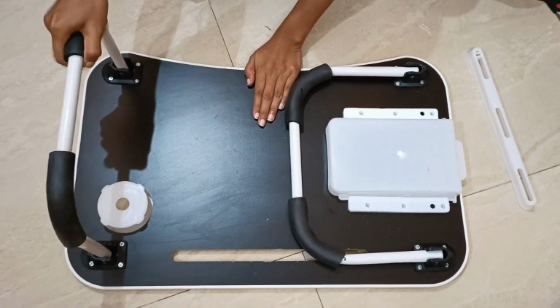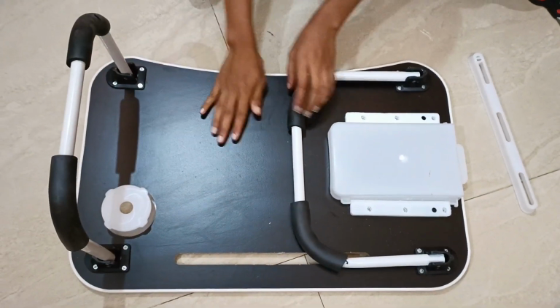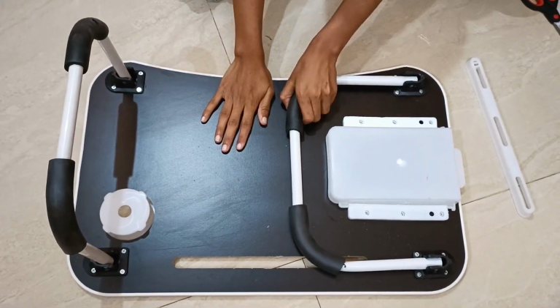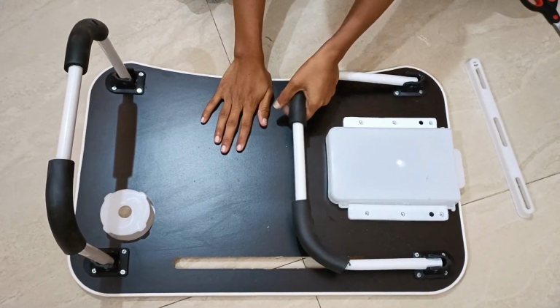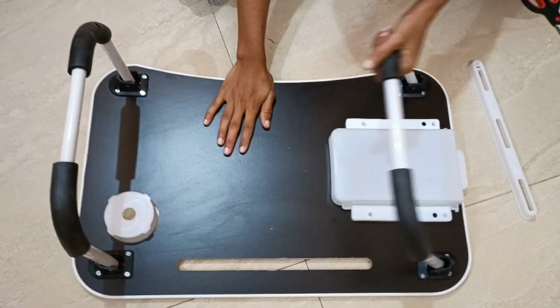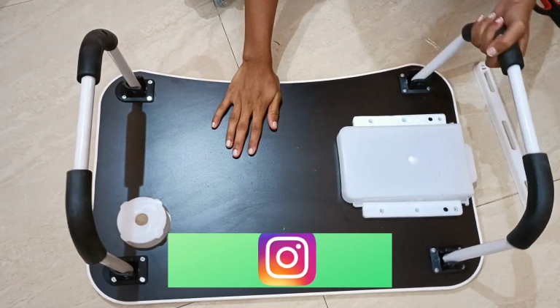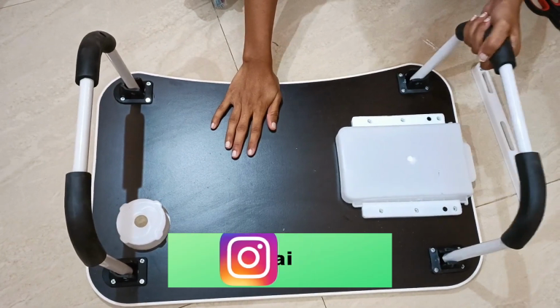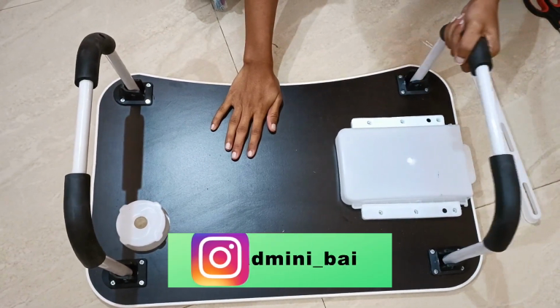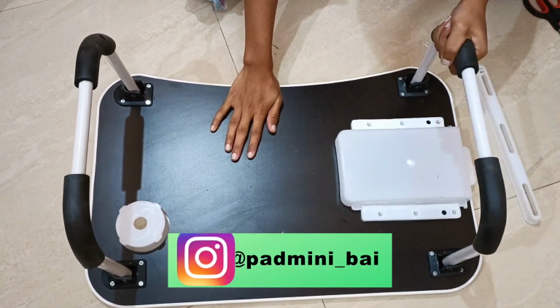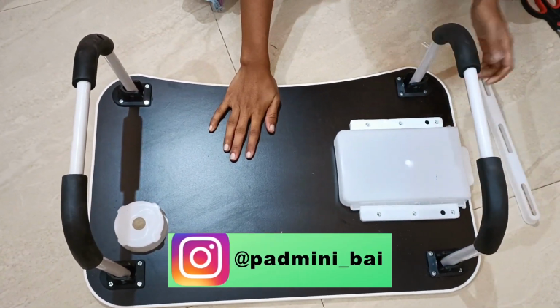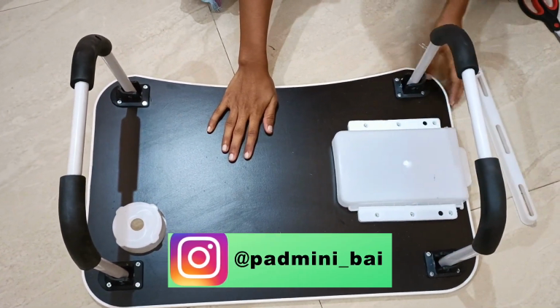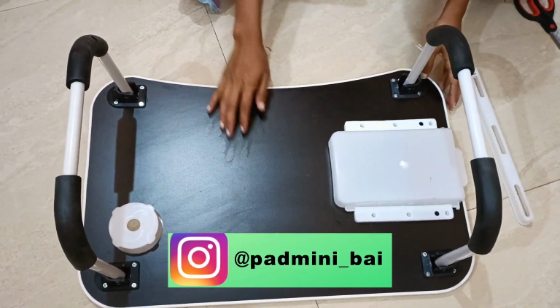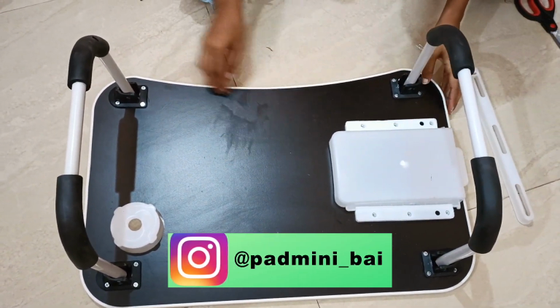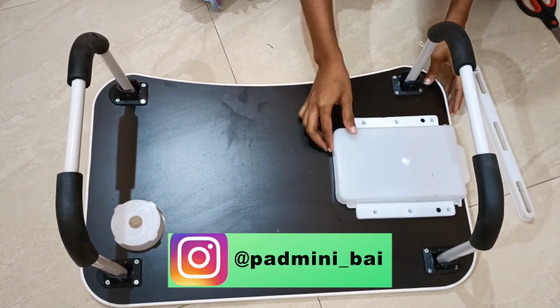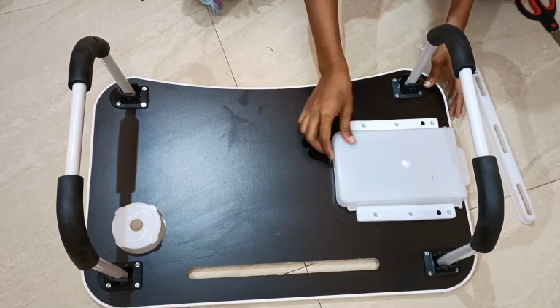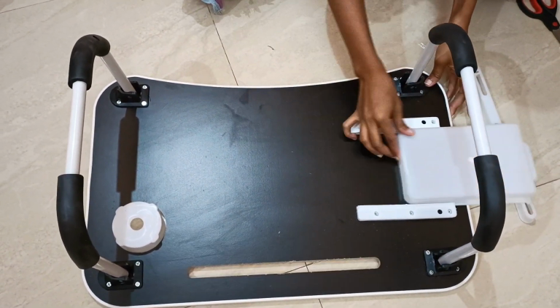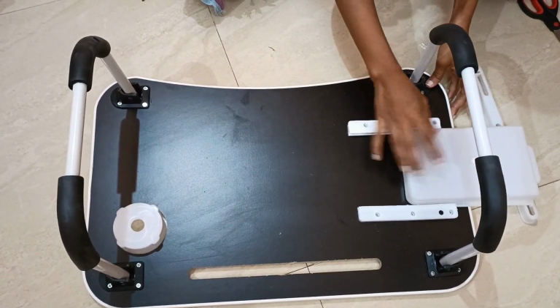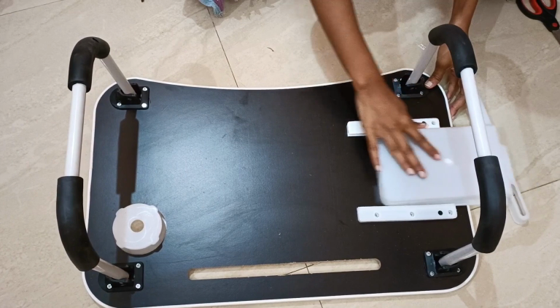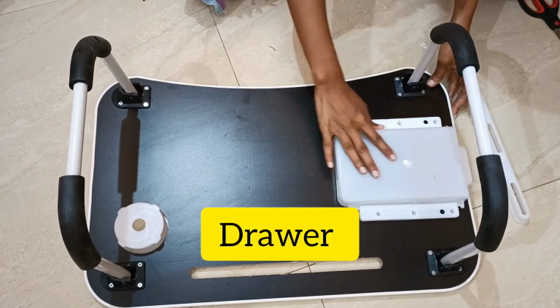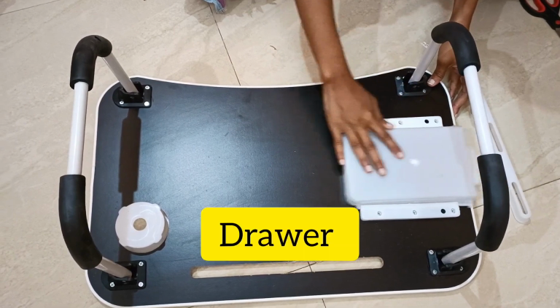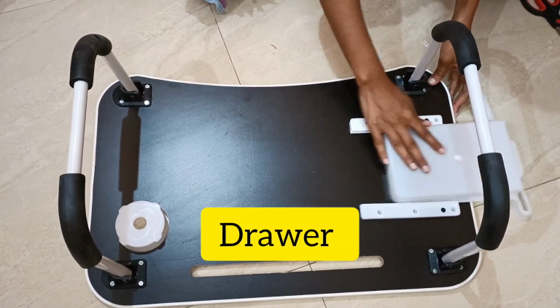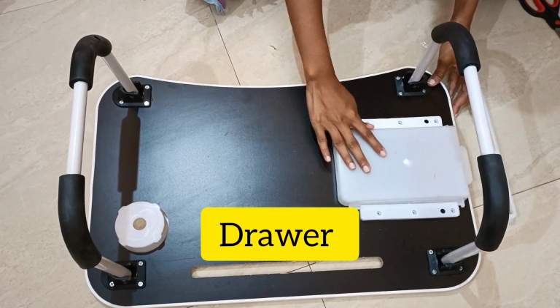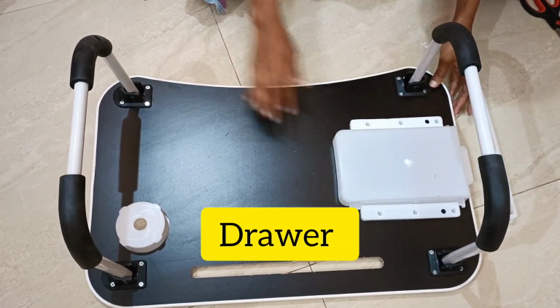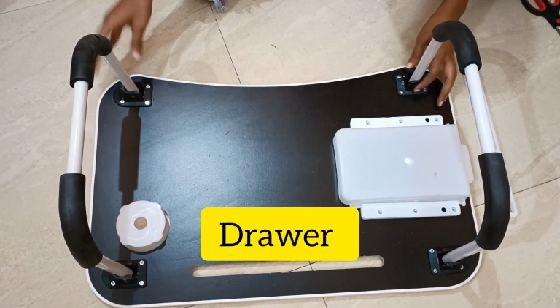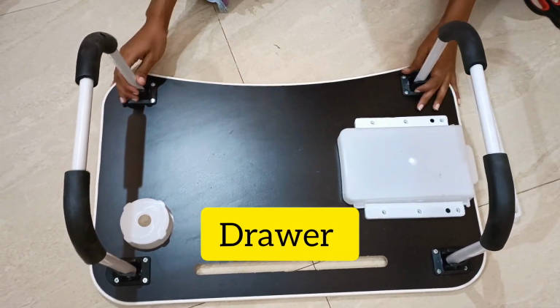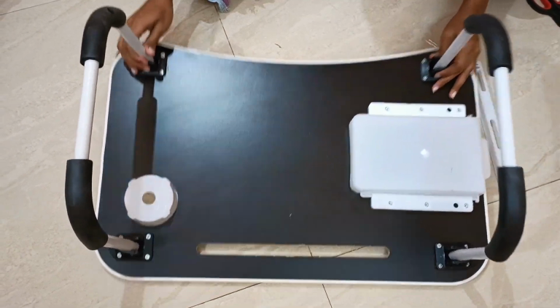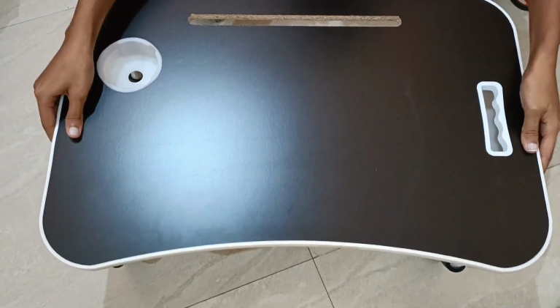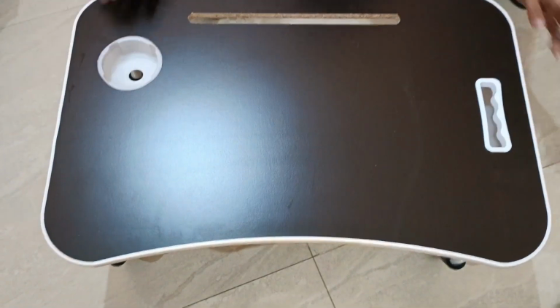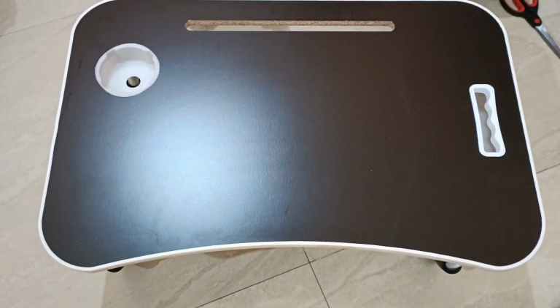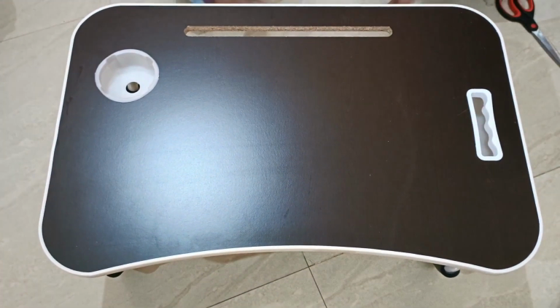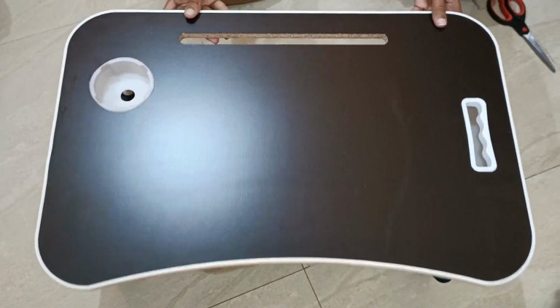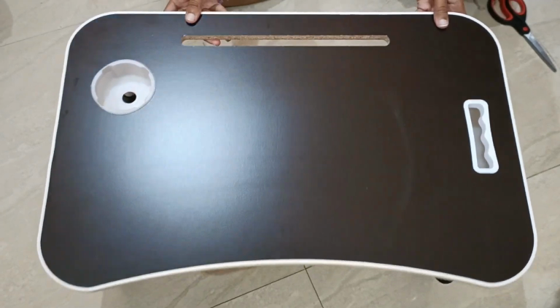I have already used this product for 2 months, so I will give it a 10 out of 10 rating. The cost is very worth it. I will give you a link in the description.